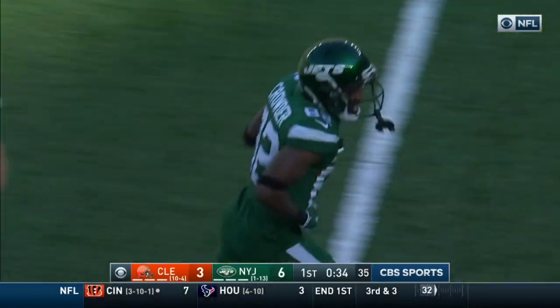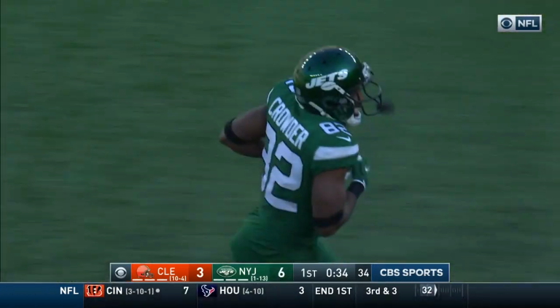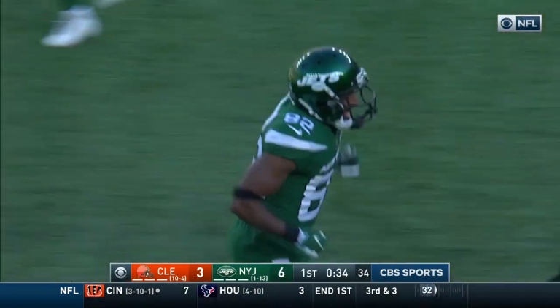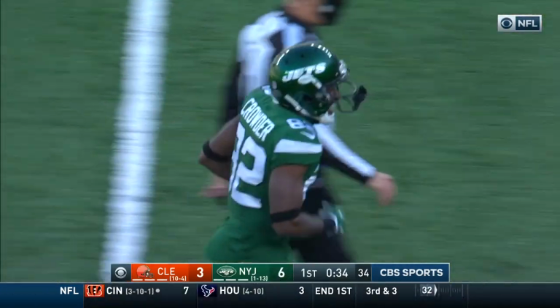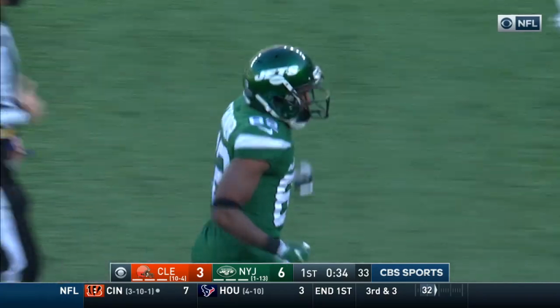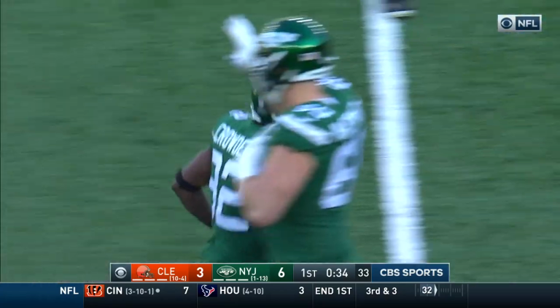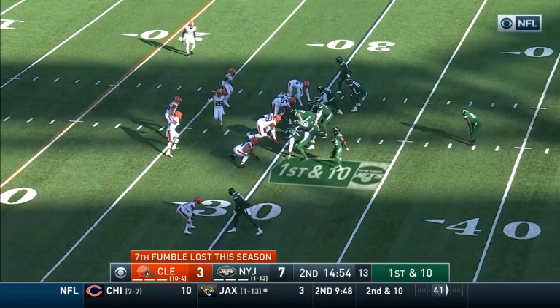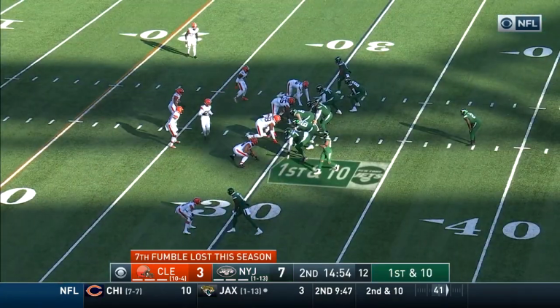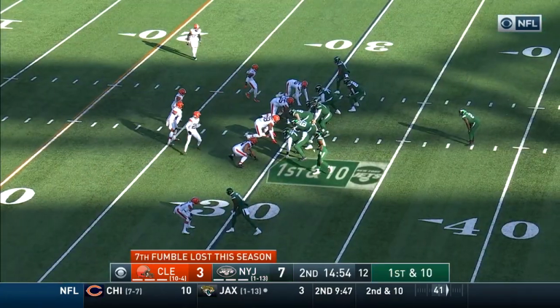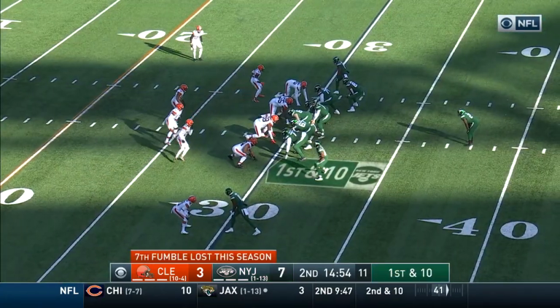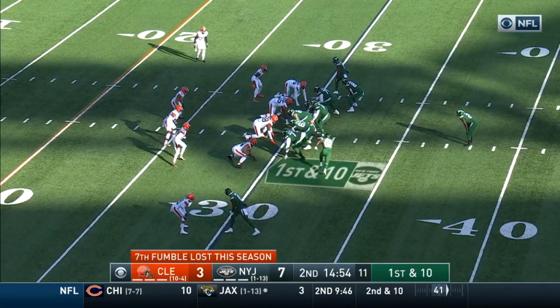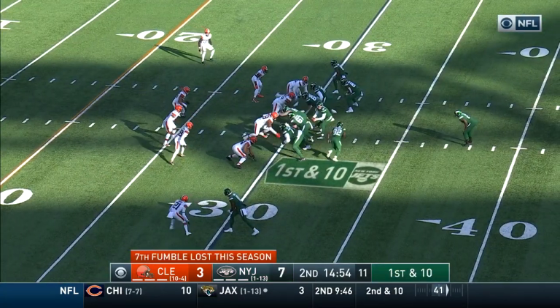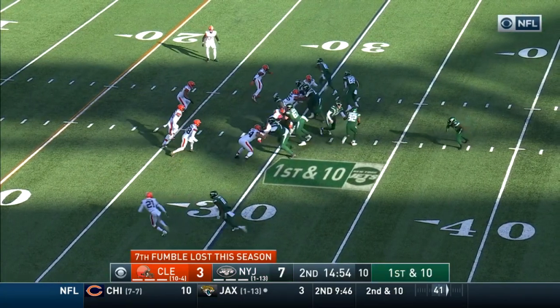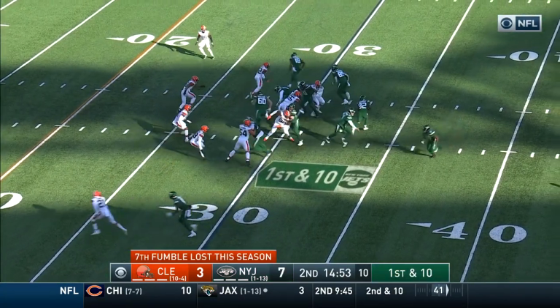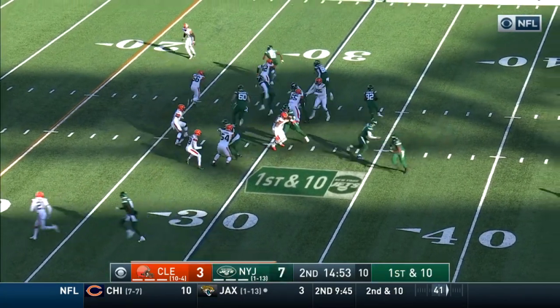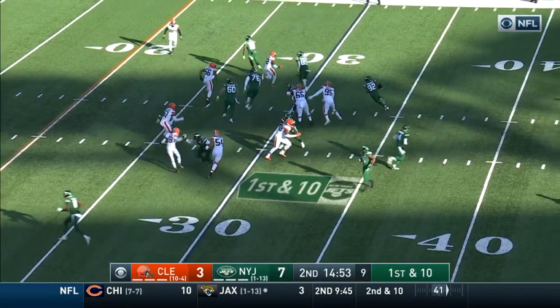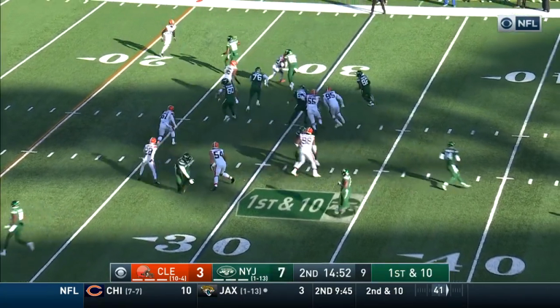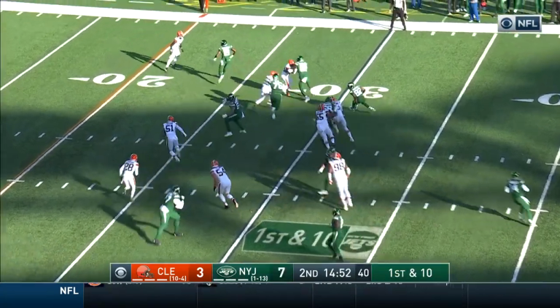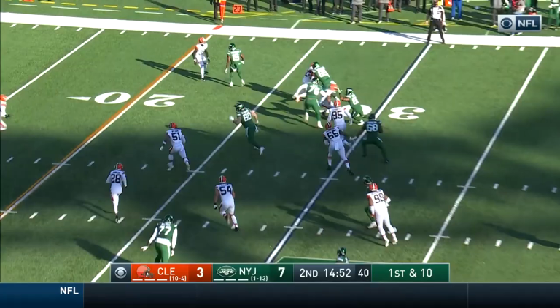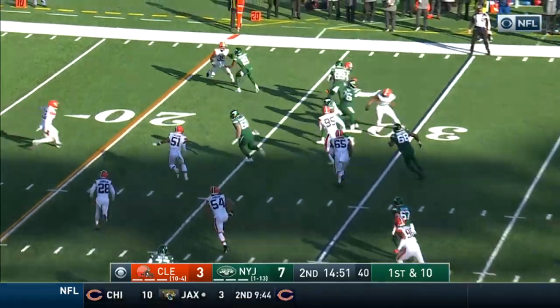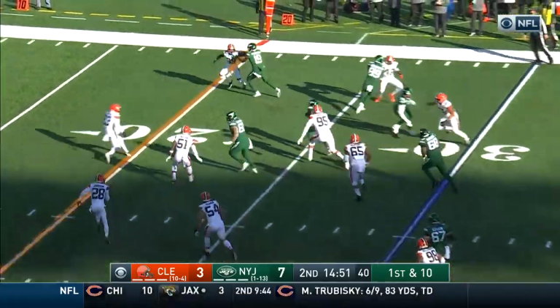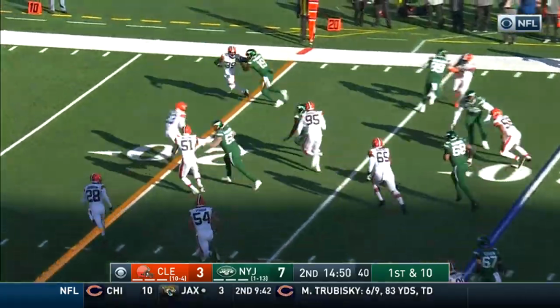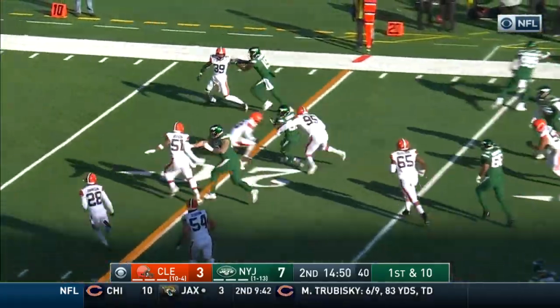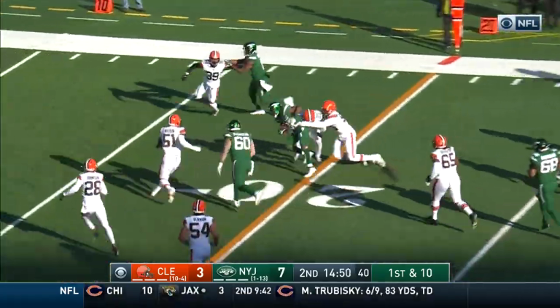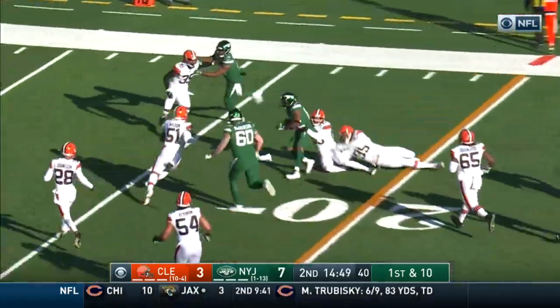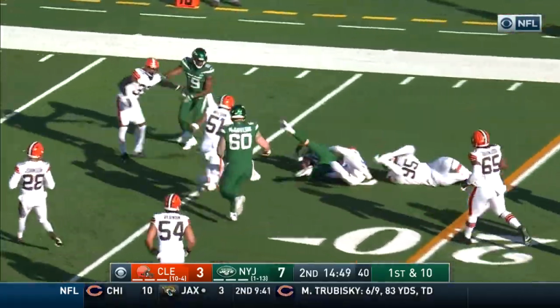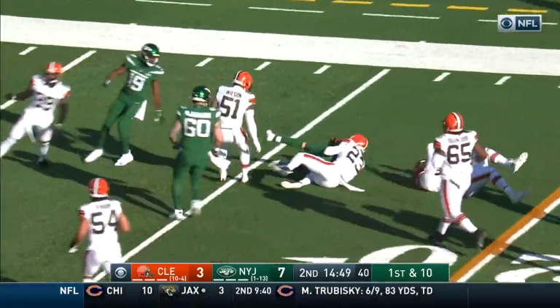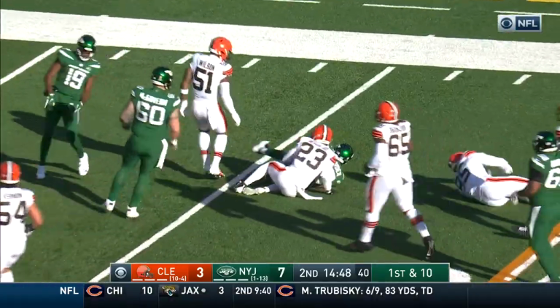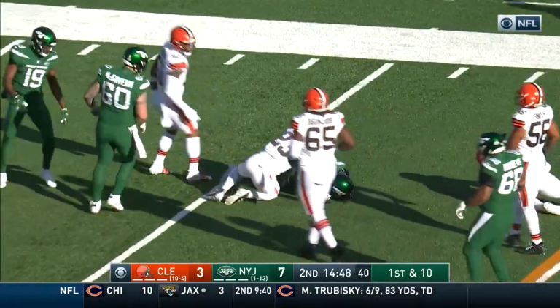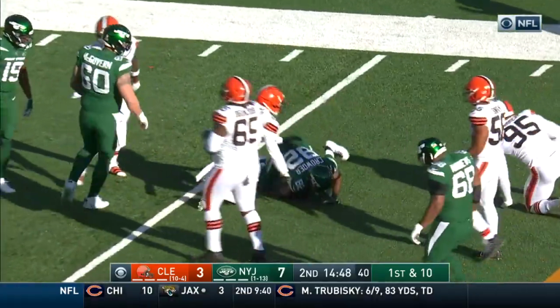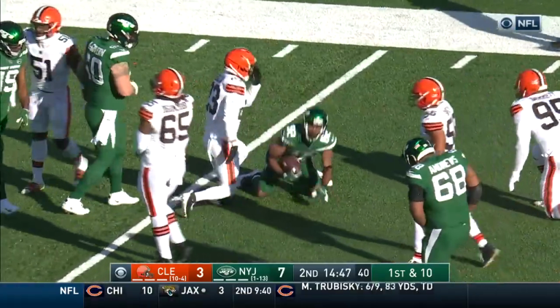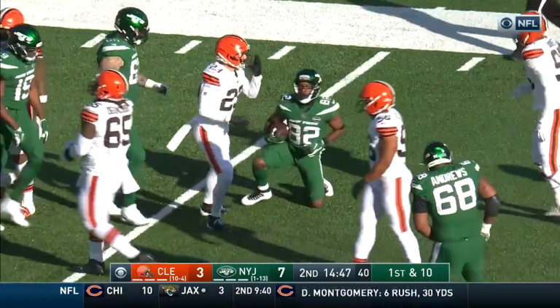Crowder with the toss. First and 10. Outstanding play on that move by Crowder — jet sweep. Nice block in there. Thrown by Fance. Tackled eventually.